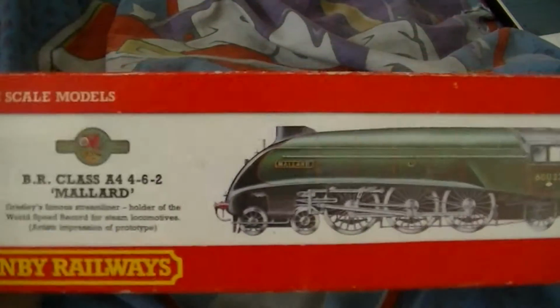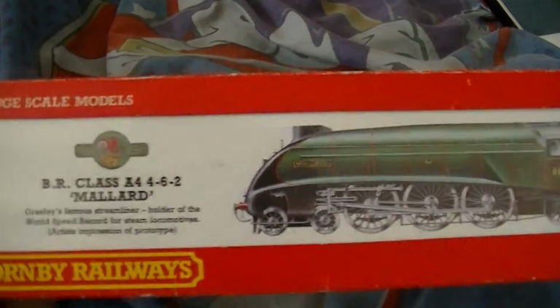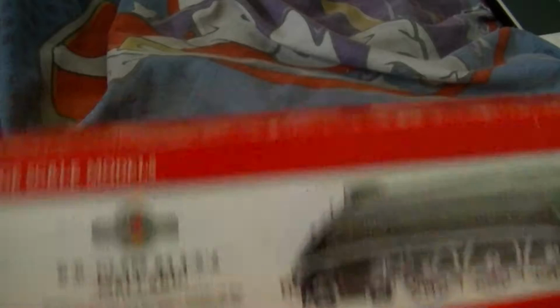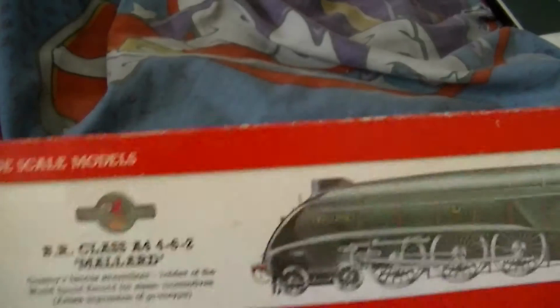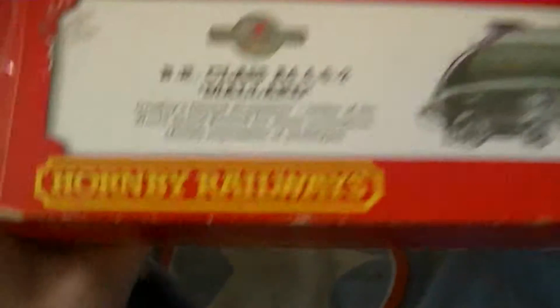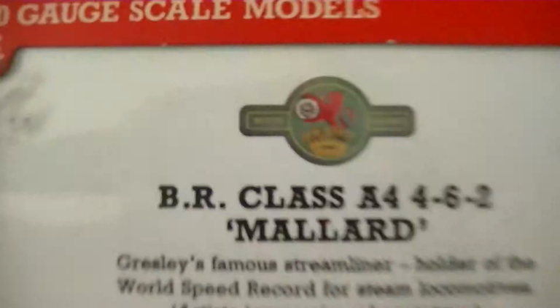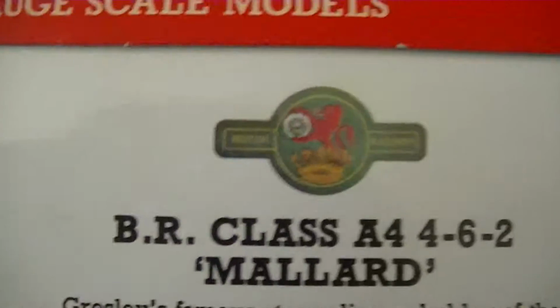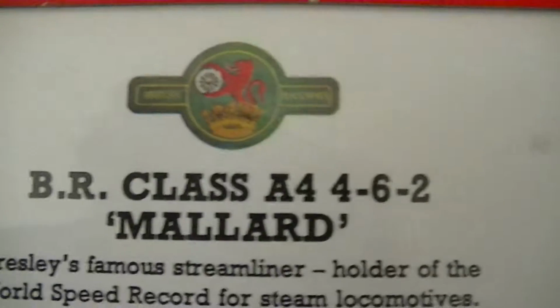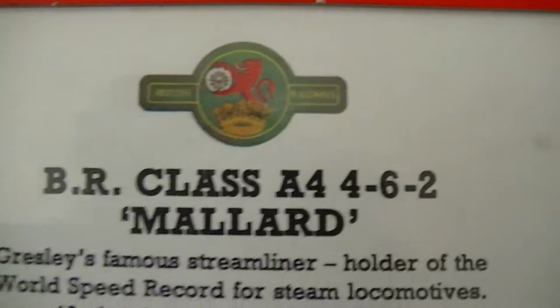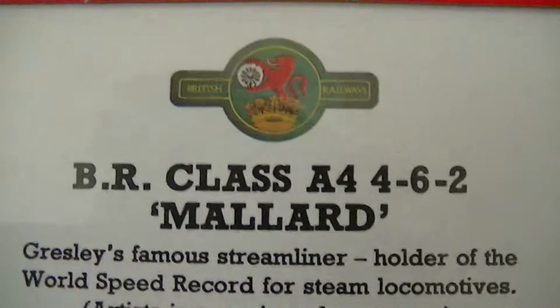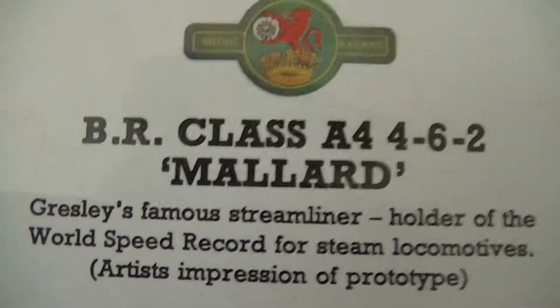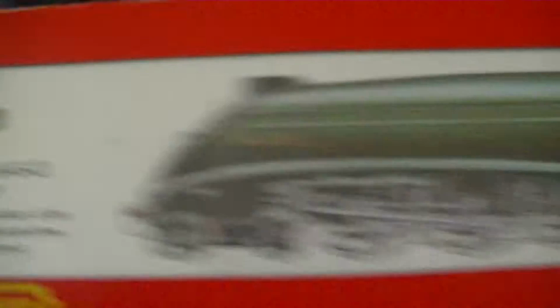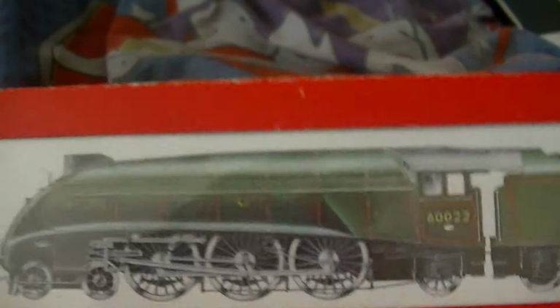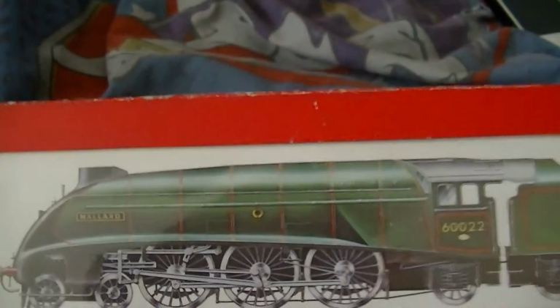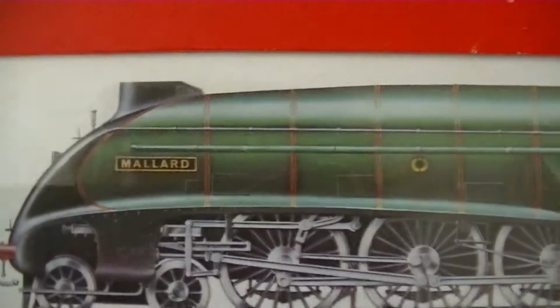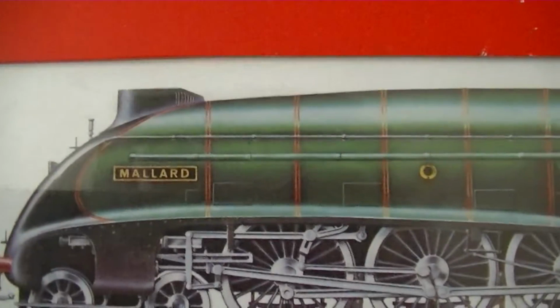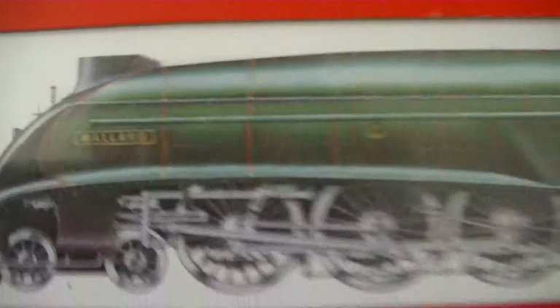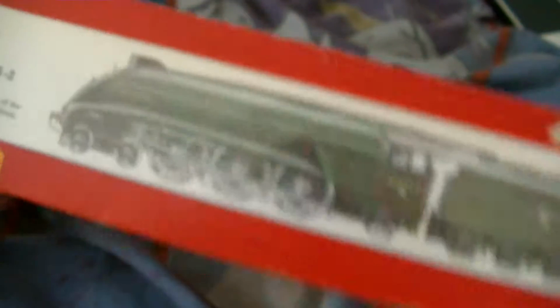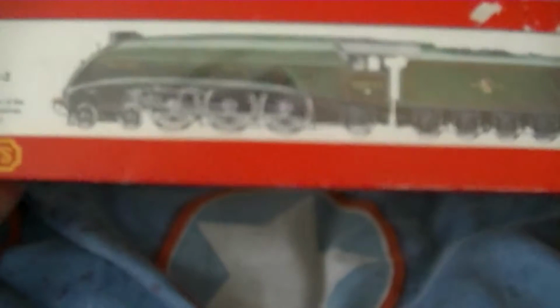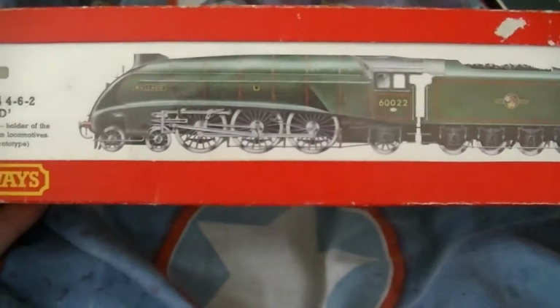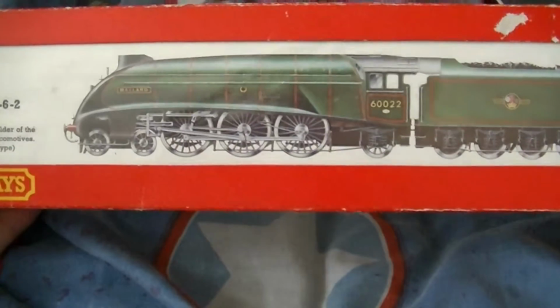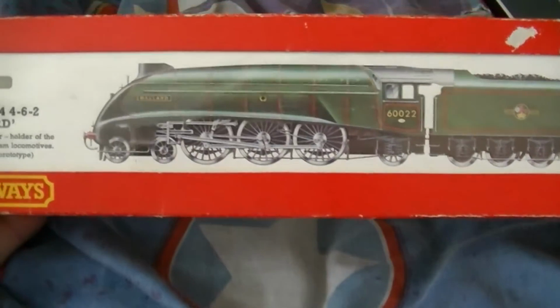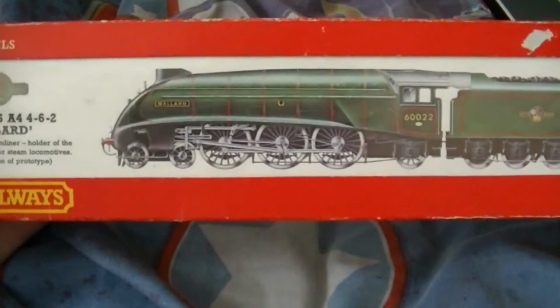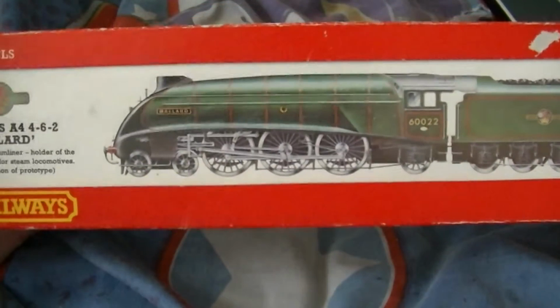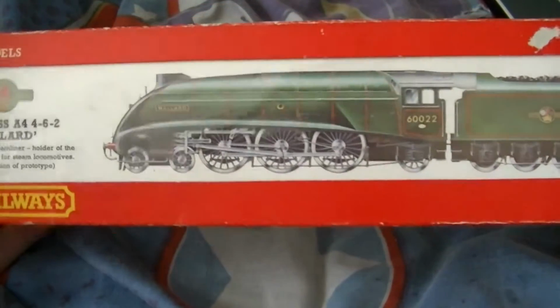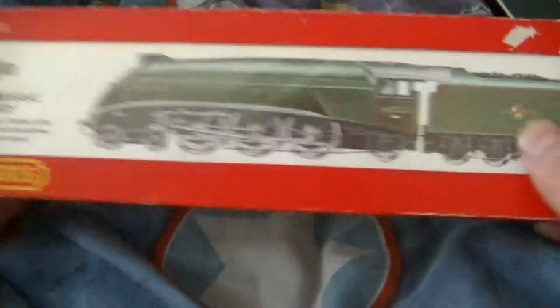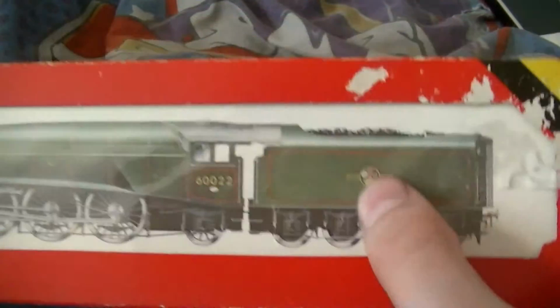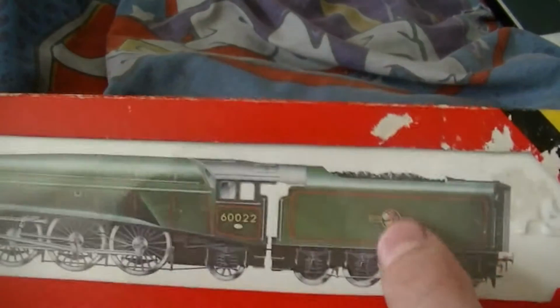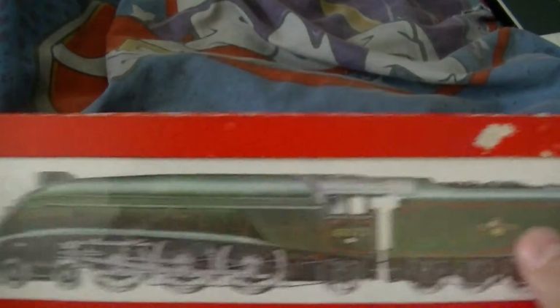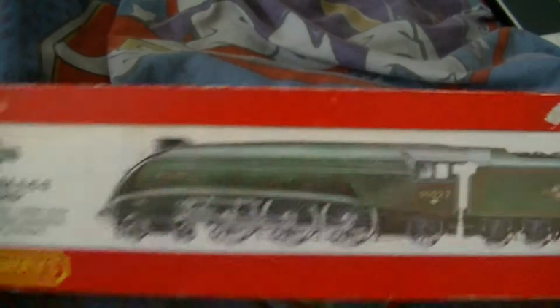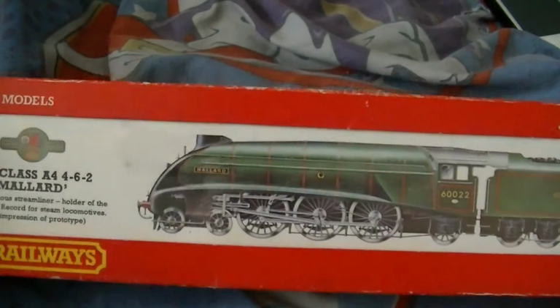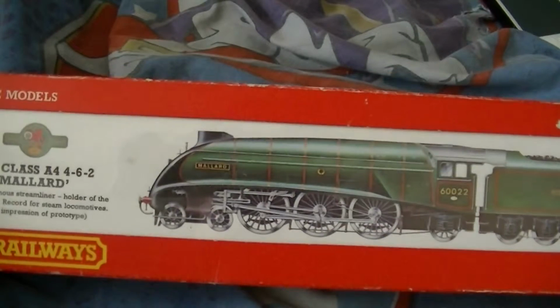It is British Rail, it's an A4 Pacific — it is the Mallard, another tender-driven locomotive, and another British Rail from my other collection.